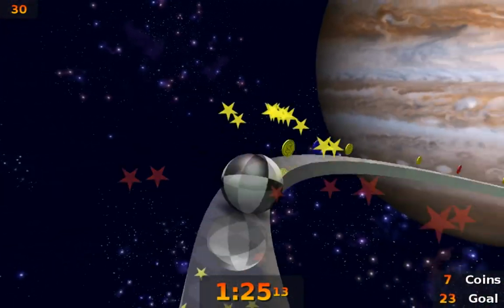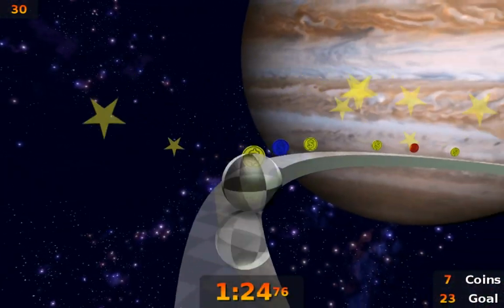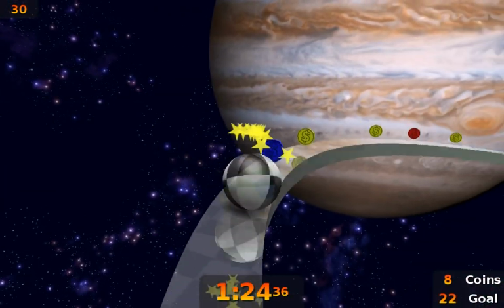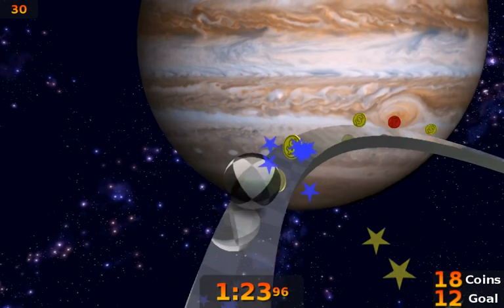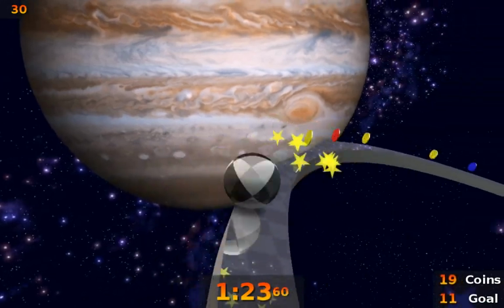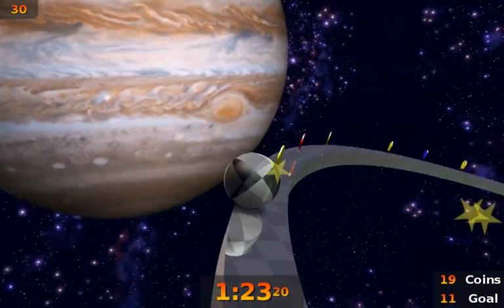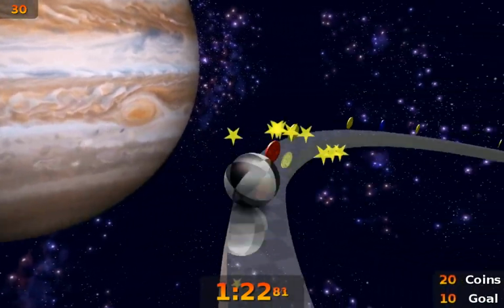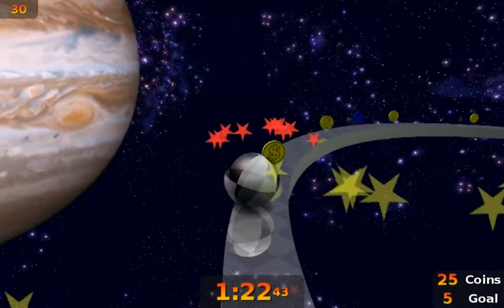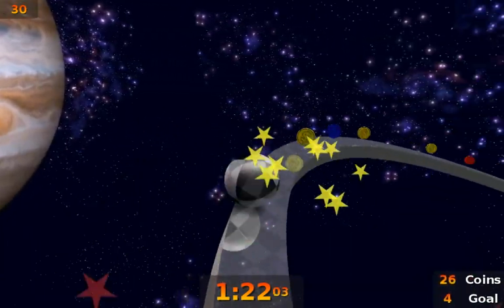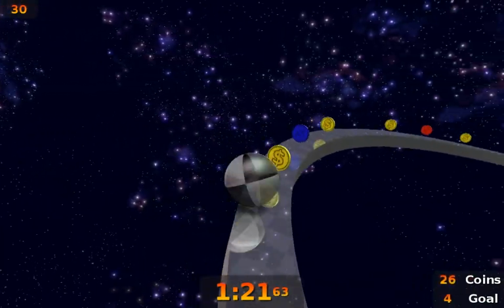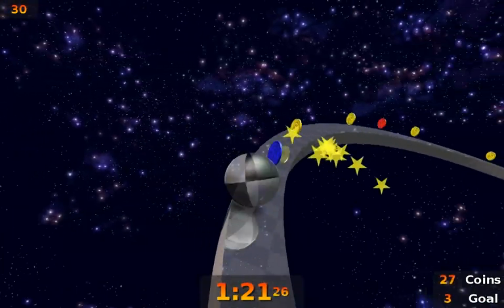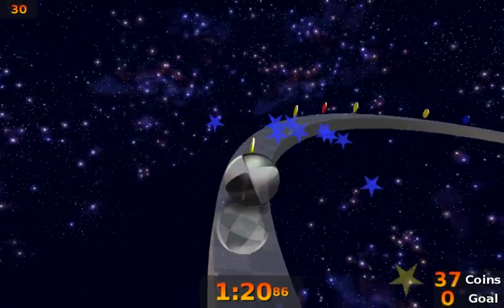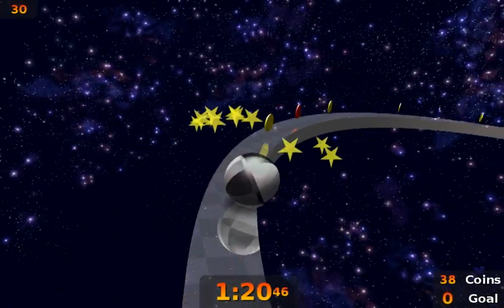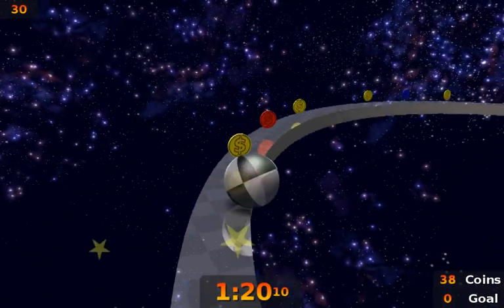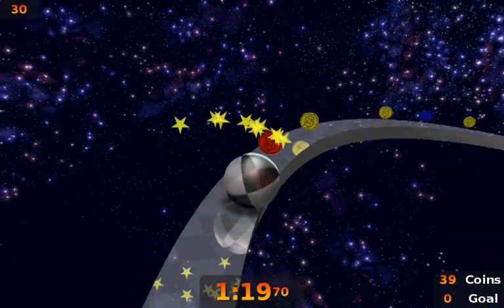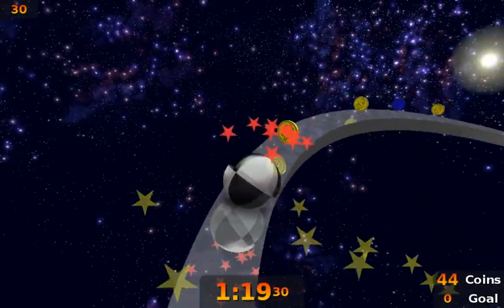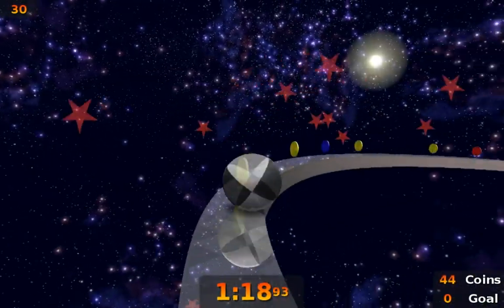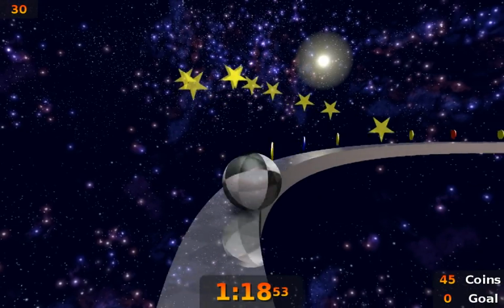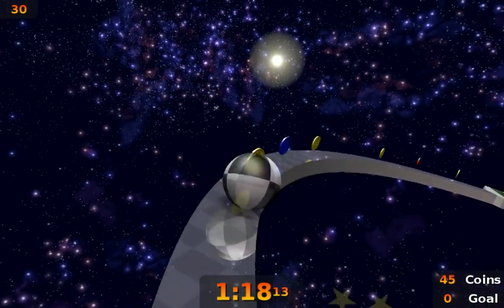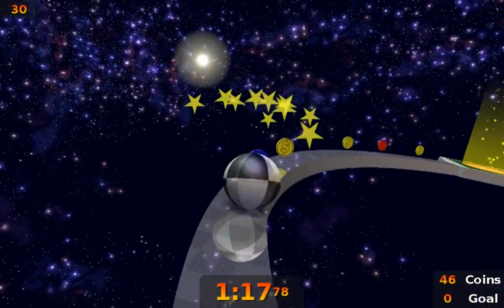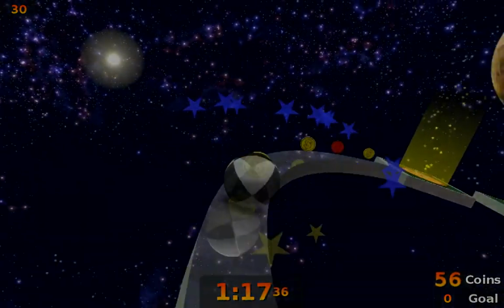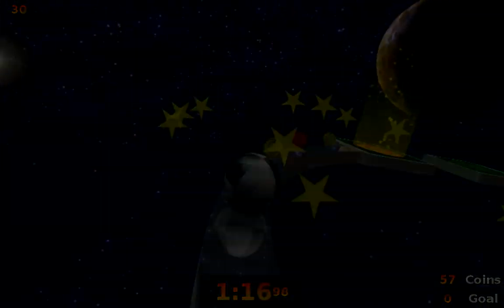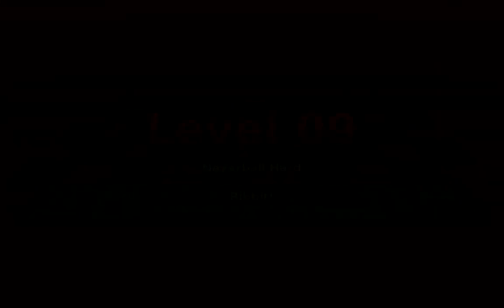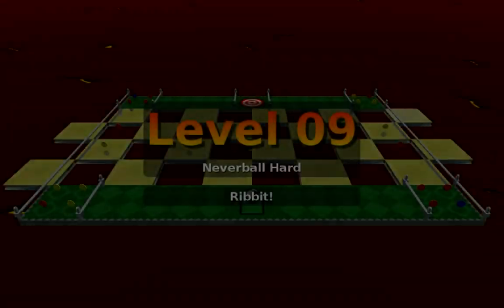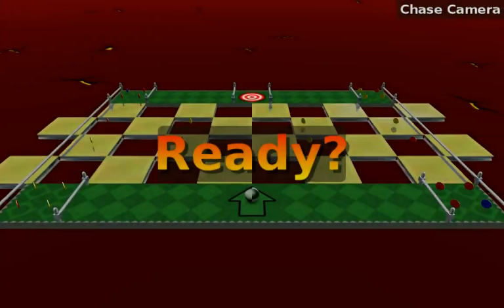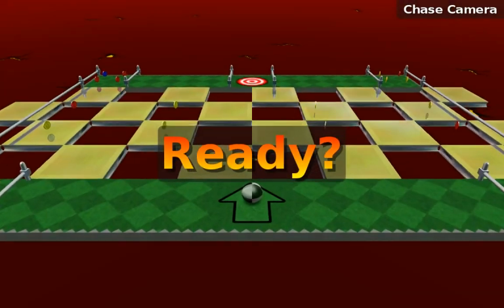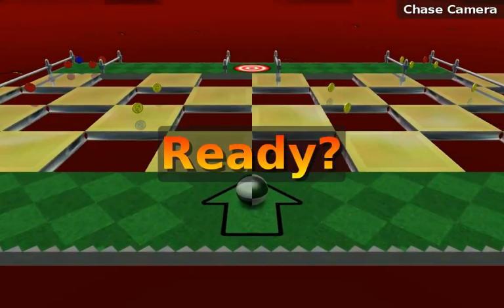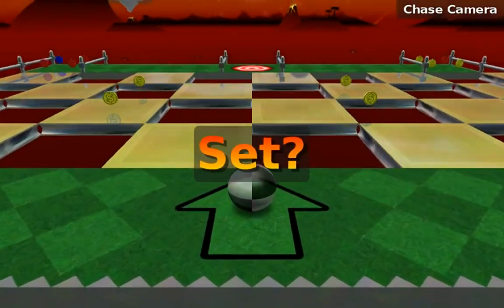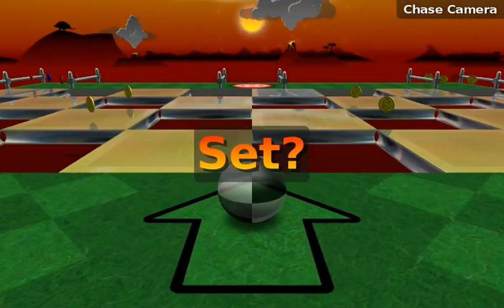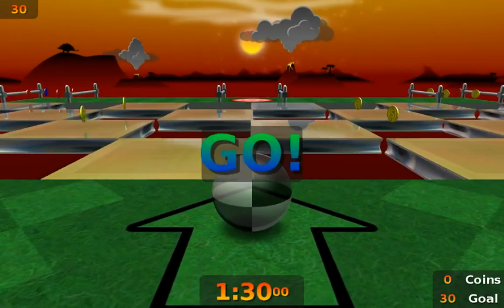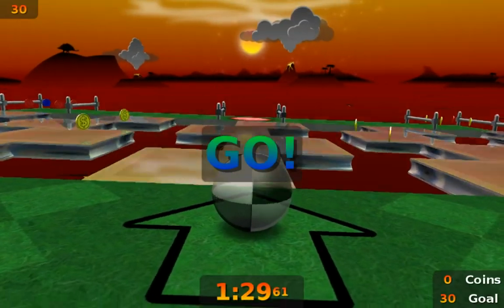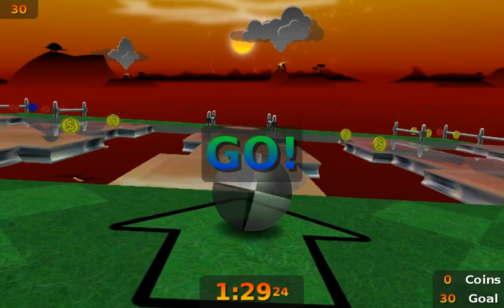Because the world tilts relative to the camera orientation, manually rotating whilst using chase or lazy mode can be useful in executing some turns and for lining up the camera before traversing narrow paths.